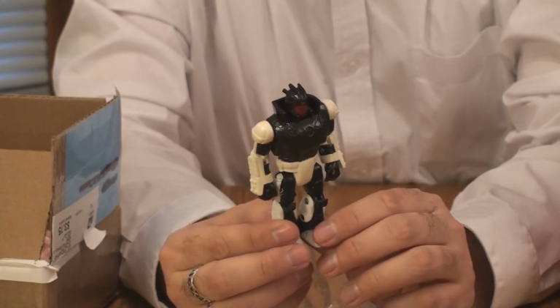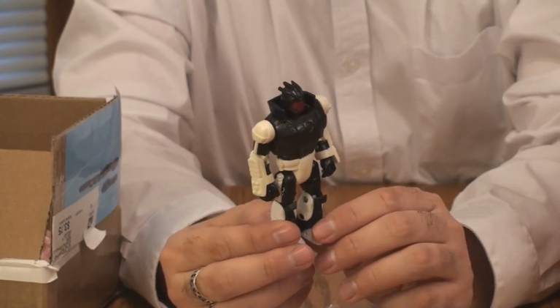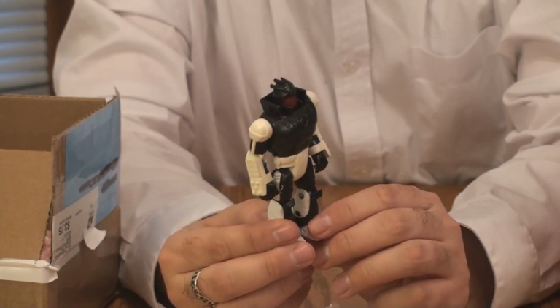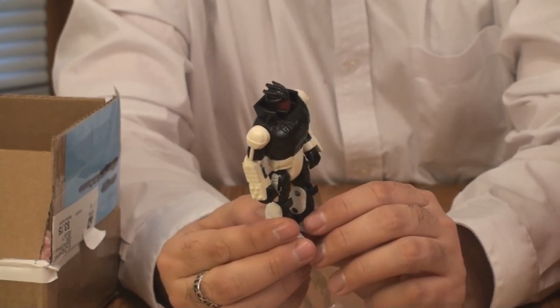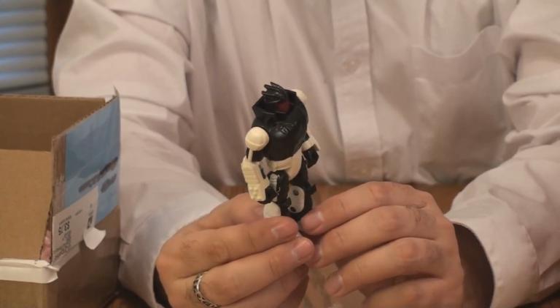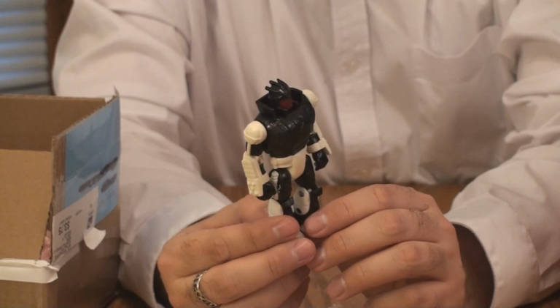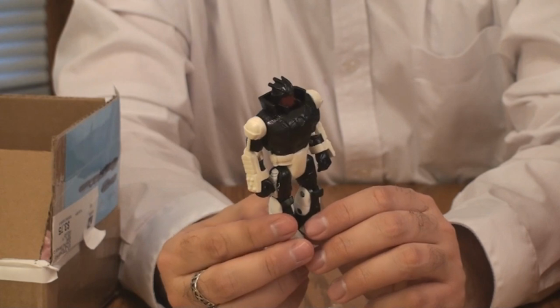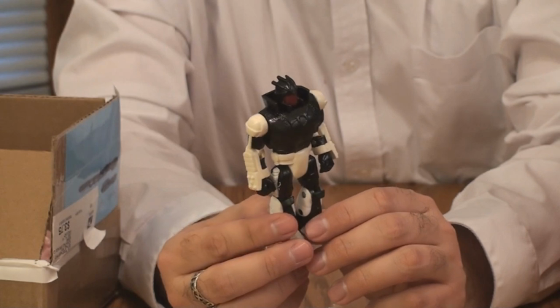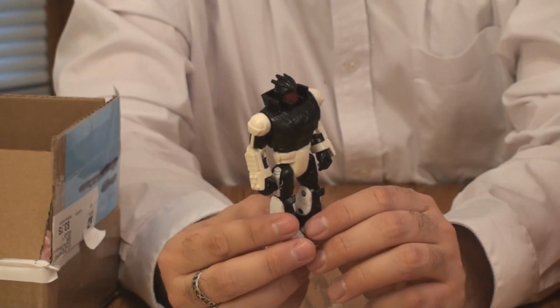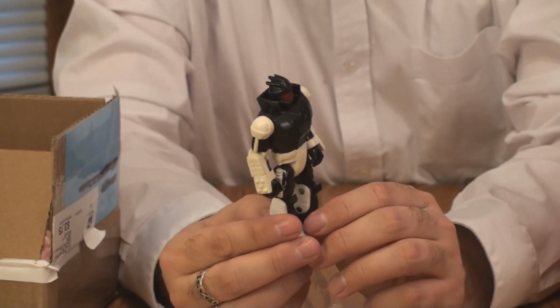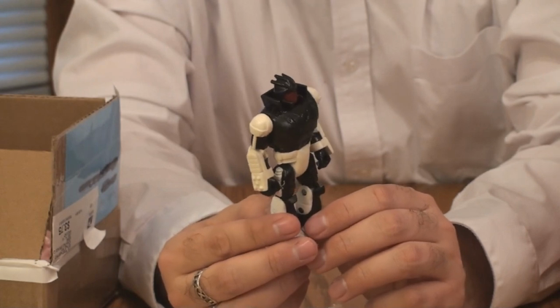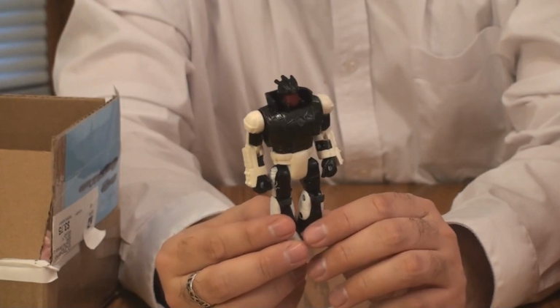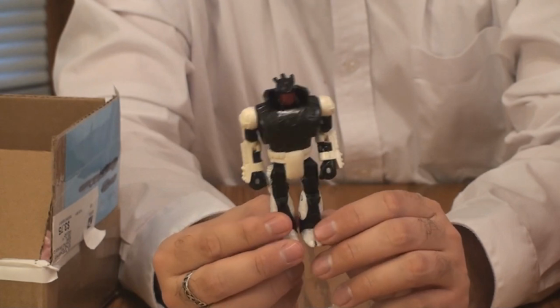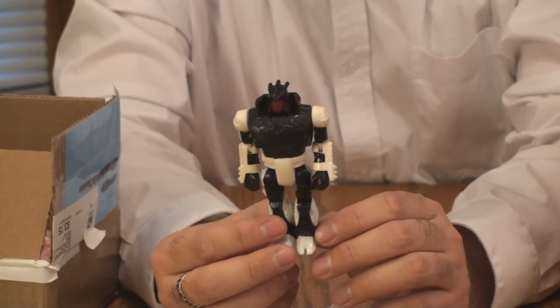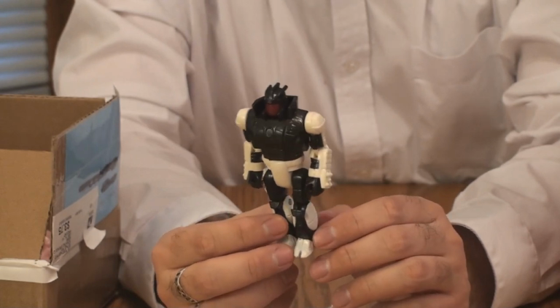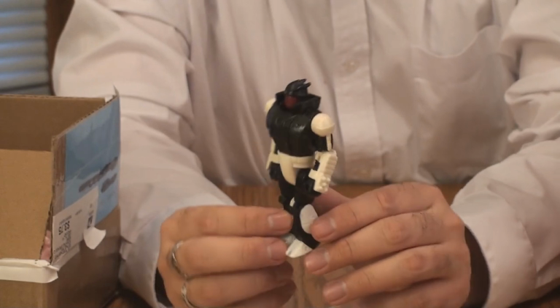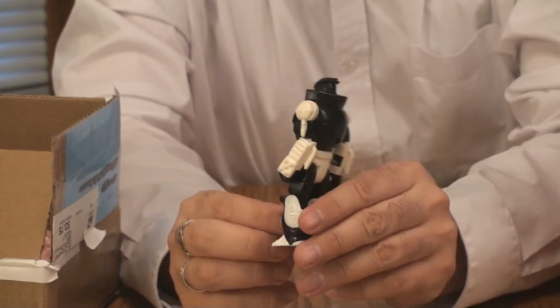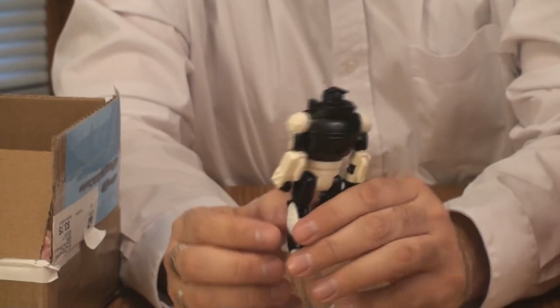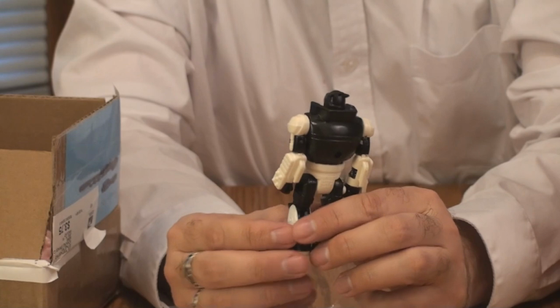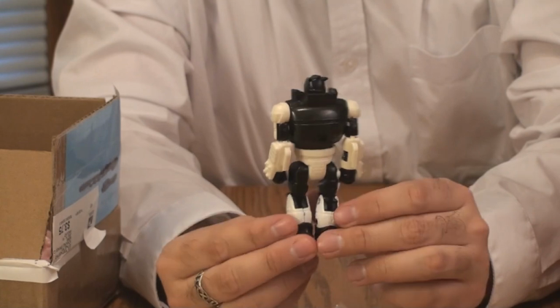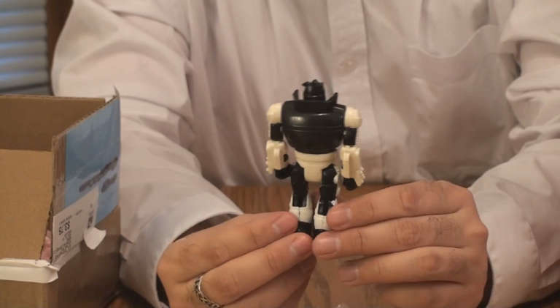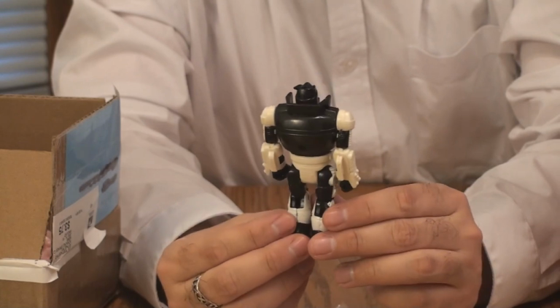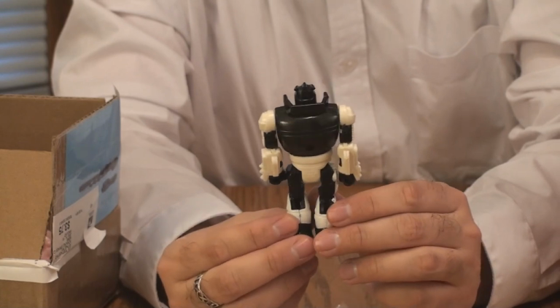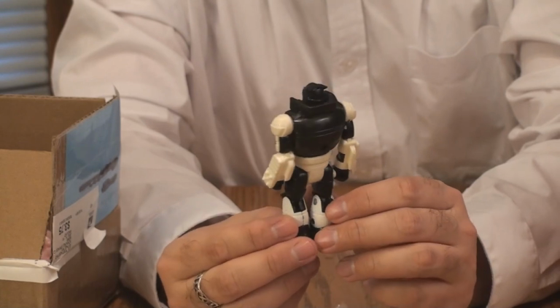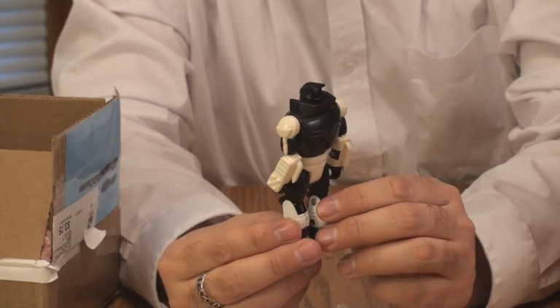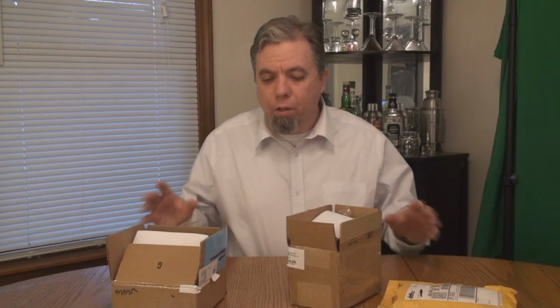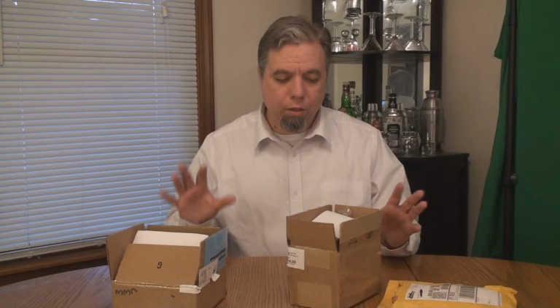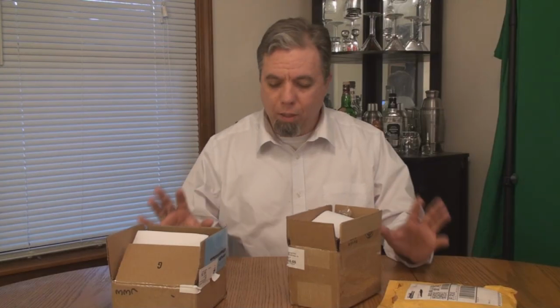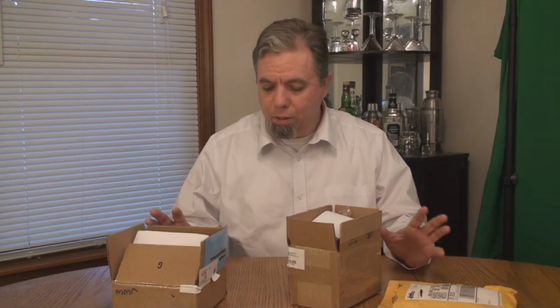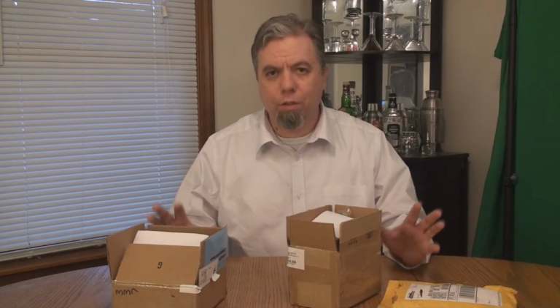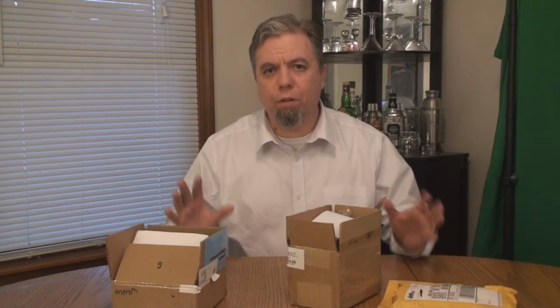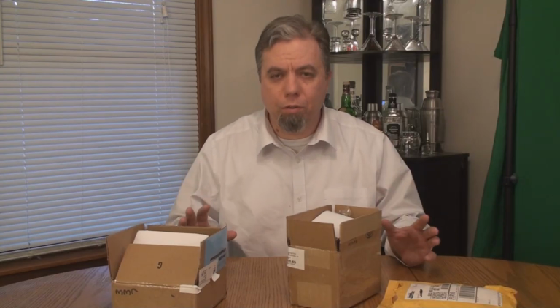I think they're called battle armor figures. I haven't done one since Robo Joe and there are a lot of them — I really should talk about them. I really got a kick out of this. Thank you Brandon — this is a very amusing figure and I look forward to reviewing it at some point.